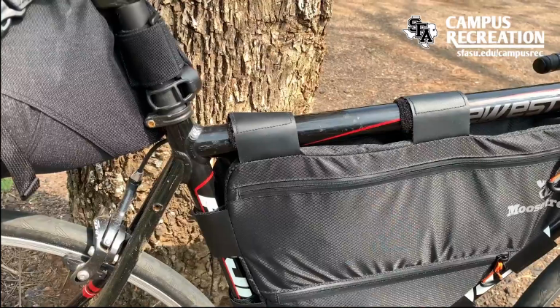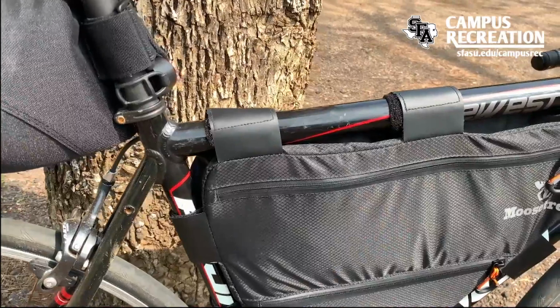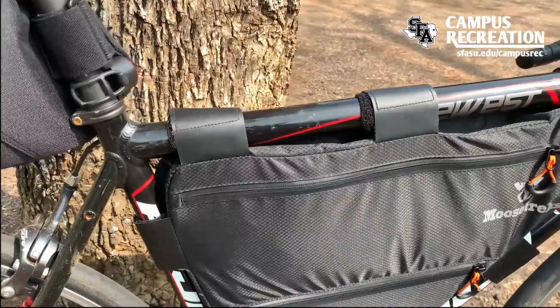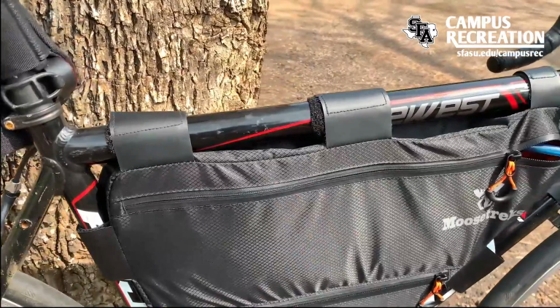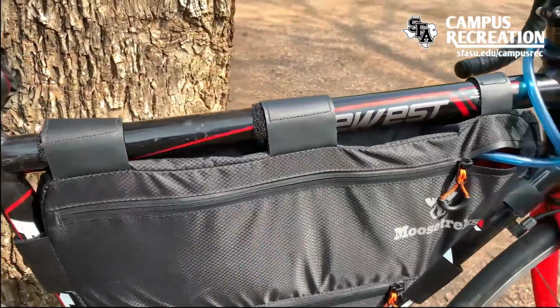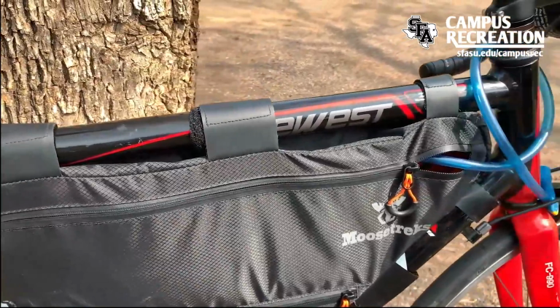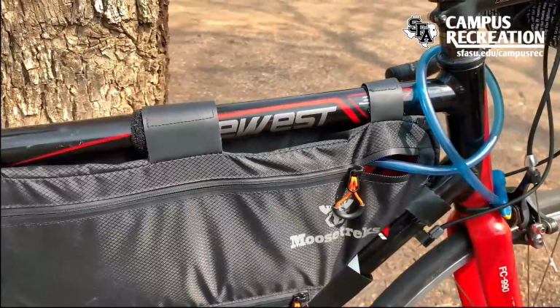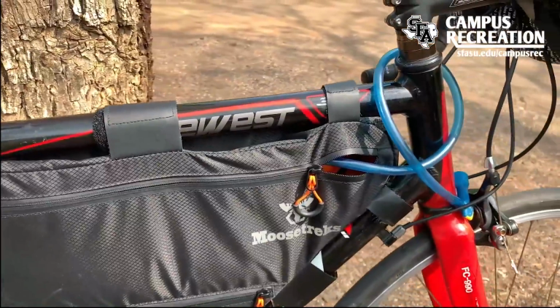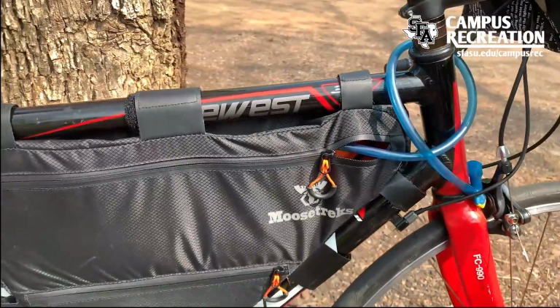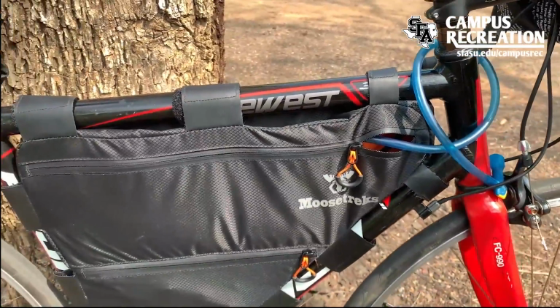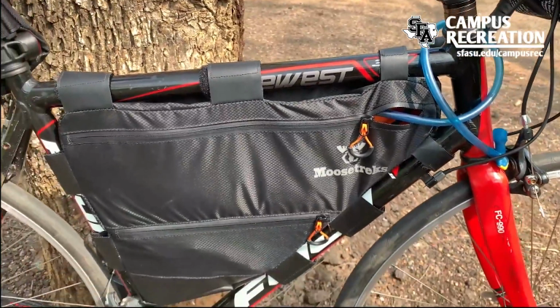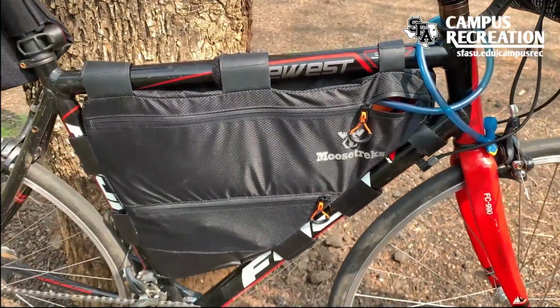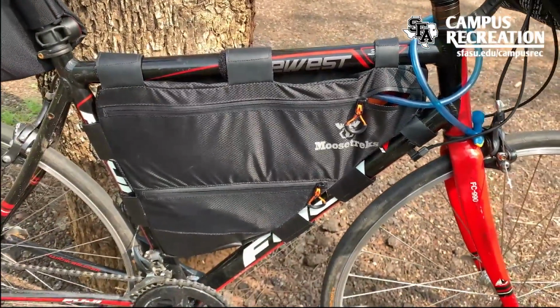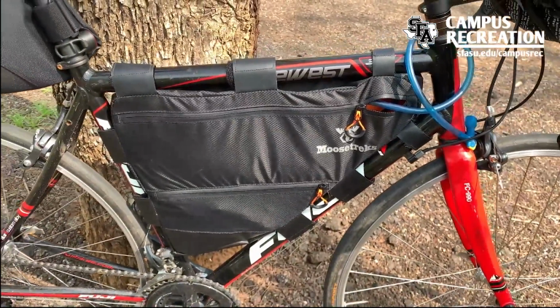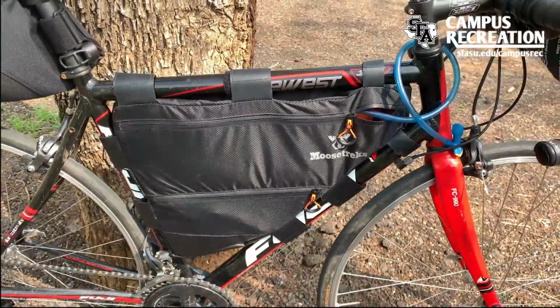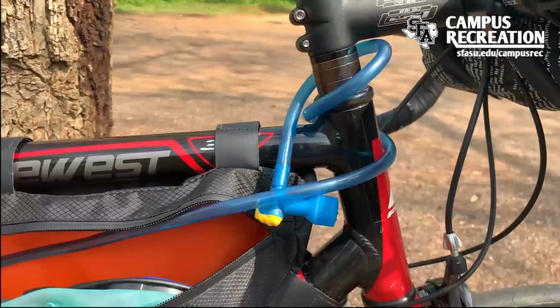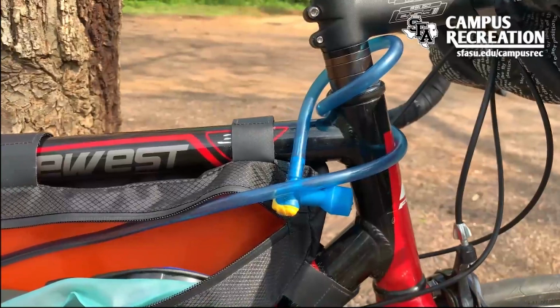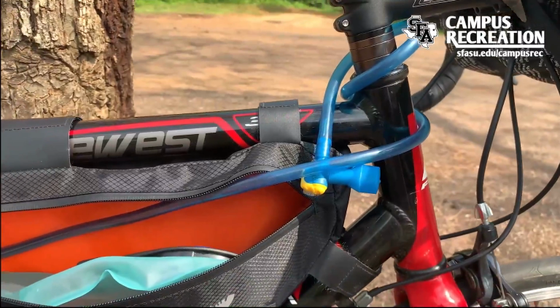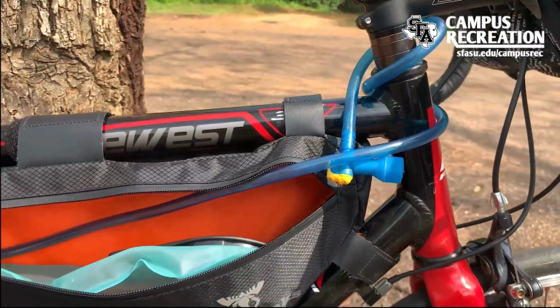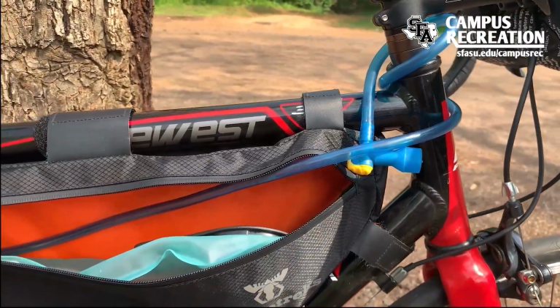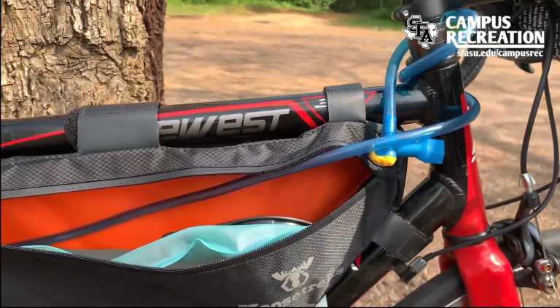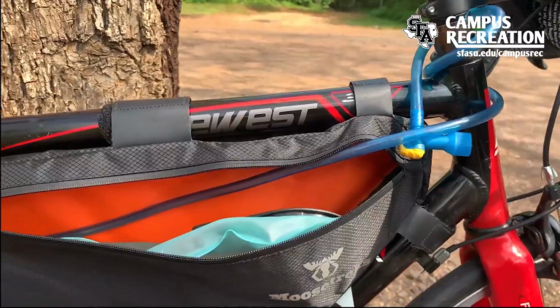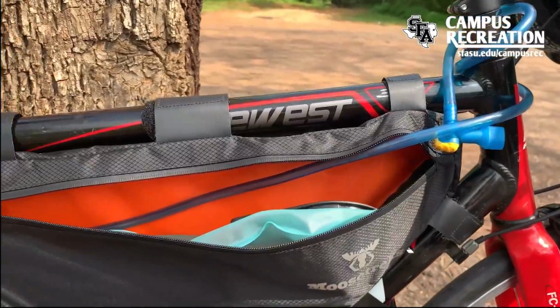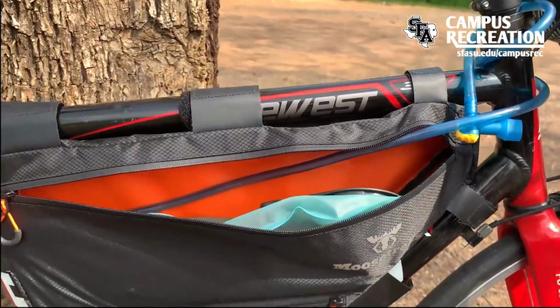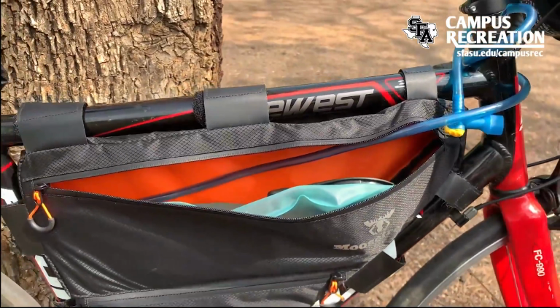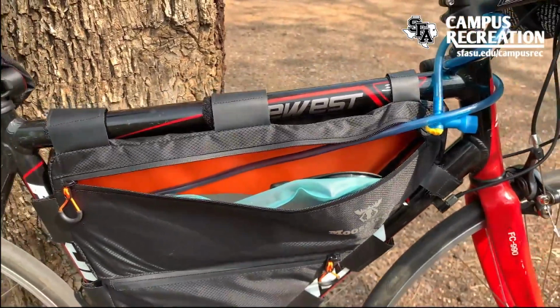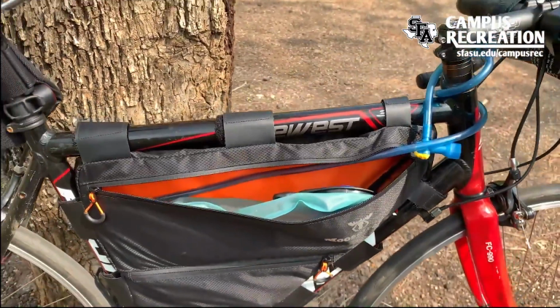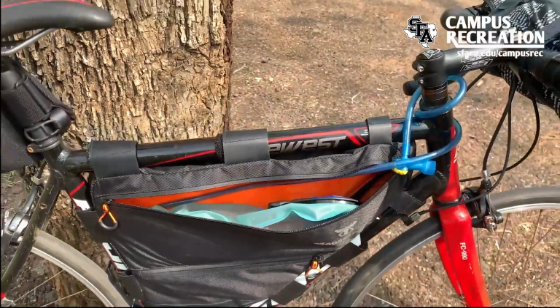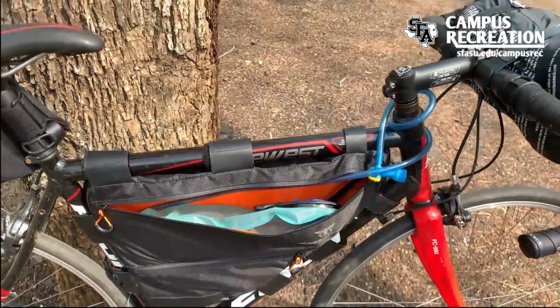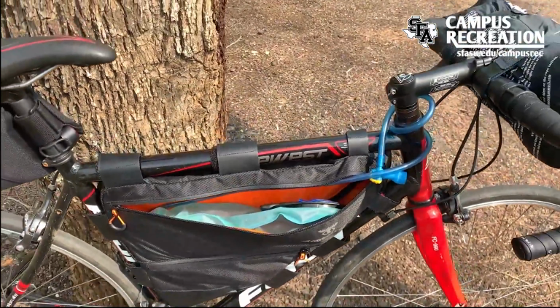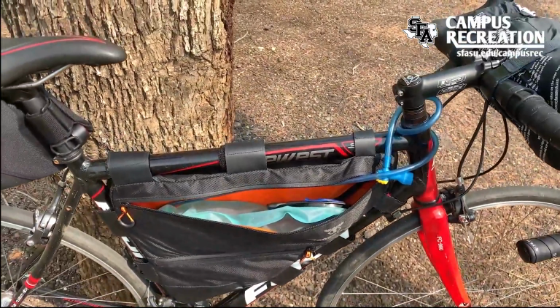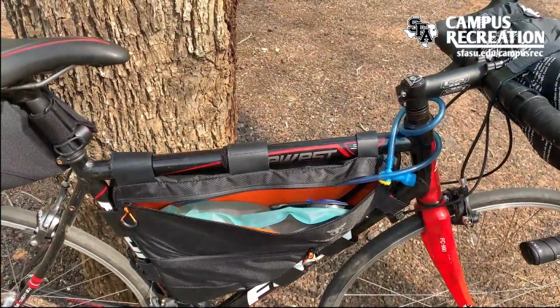Moving towards the middle of the bike, I keep my frame bag with water, food, and anything else I need to access throughout the day on my bike. I like to ensure that my food and water is closest to me on the bike so it's easily accessible.